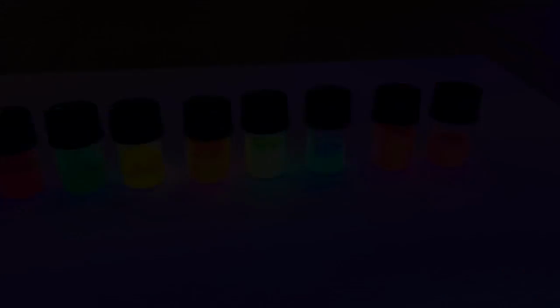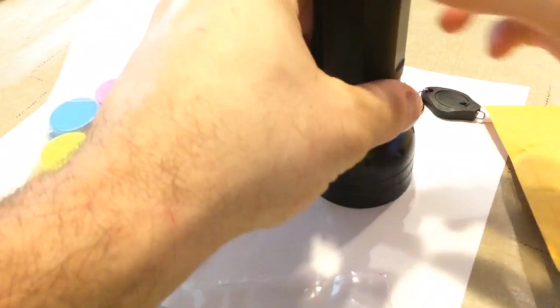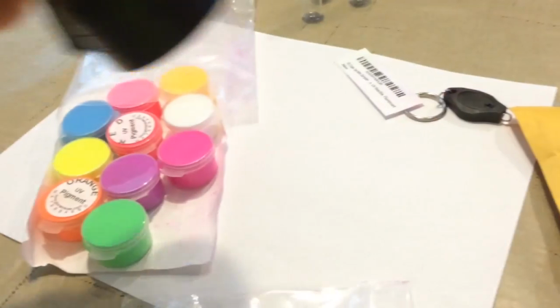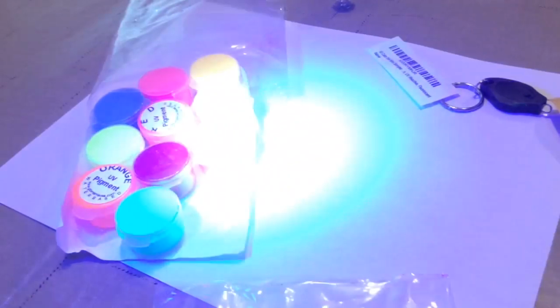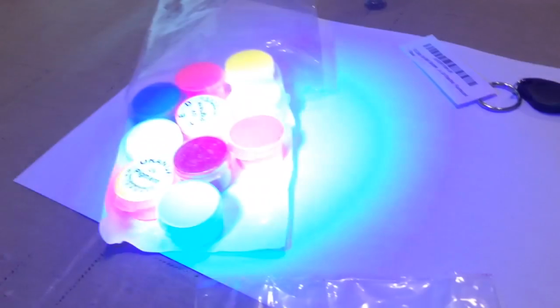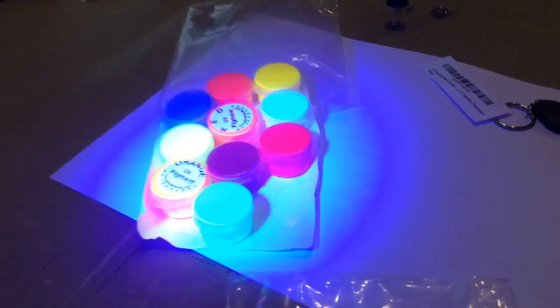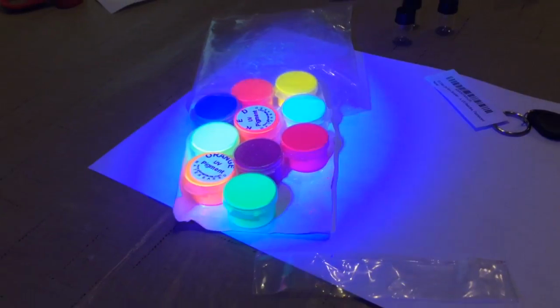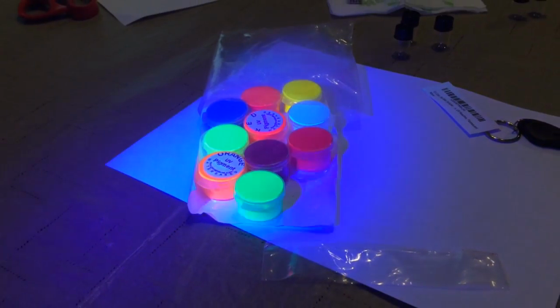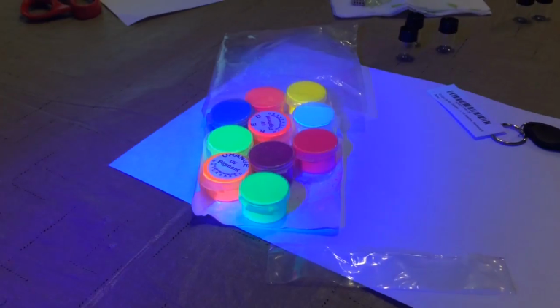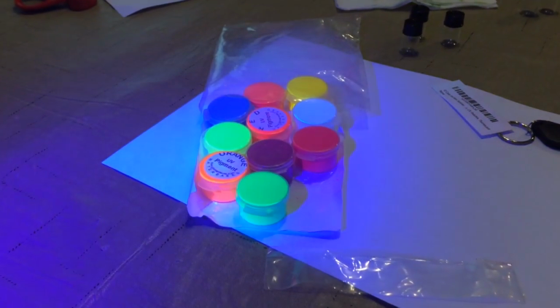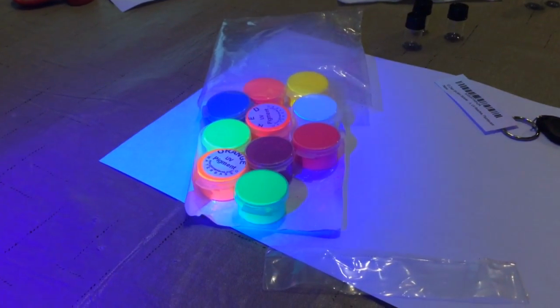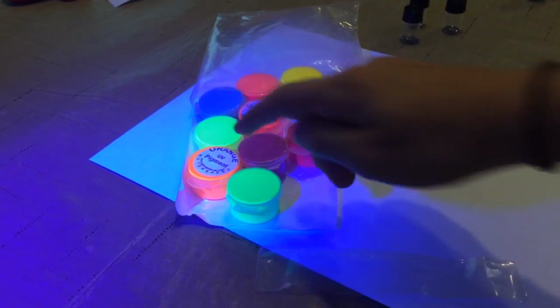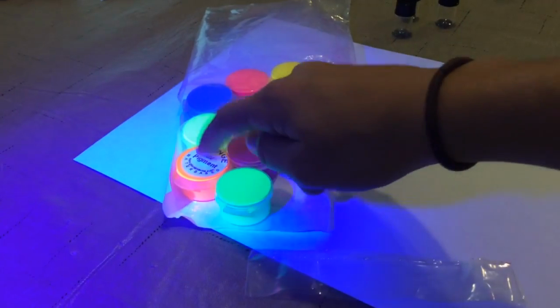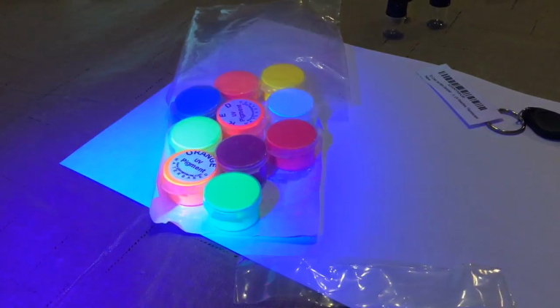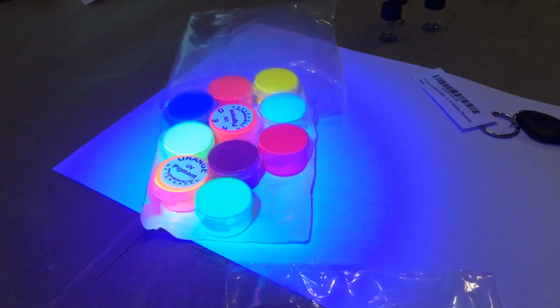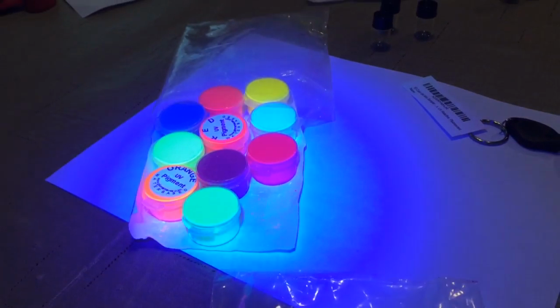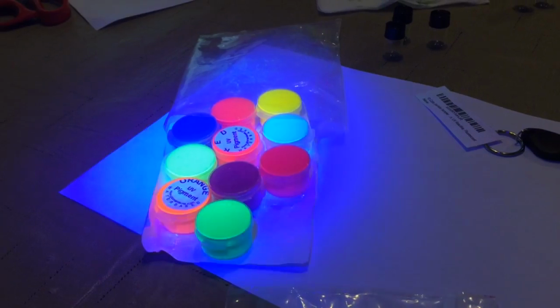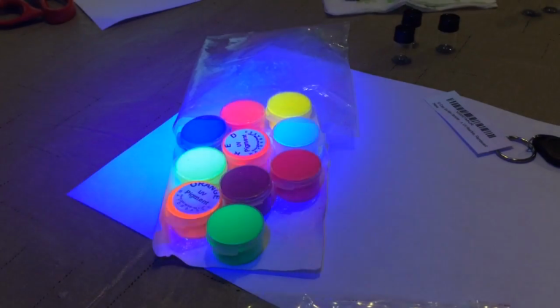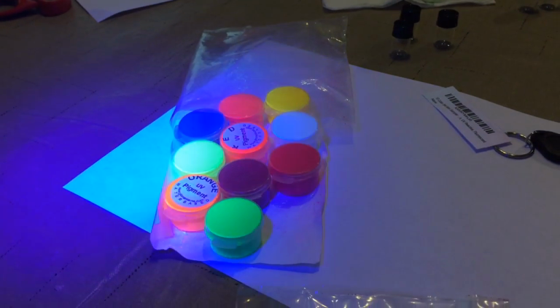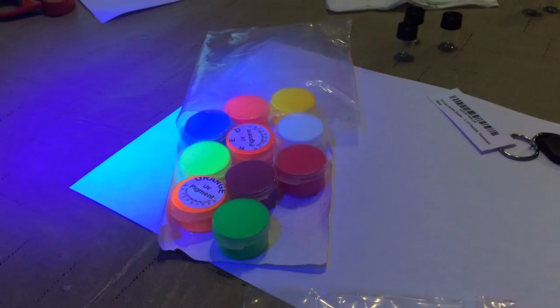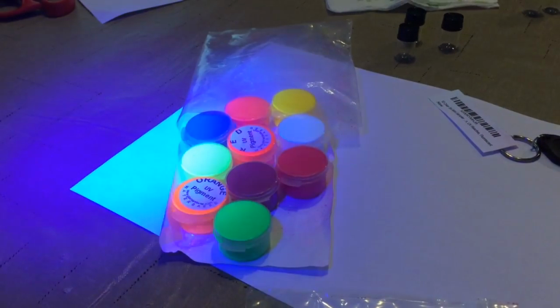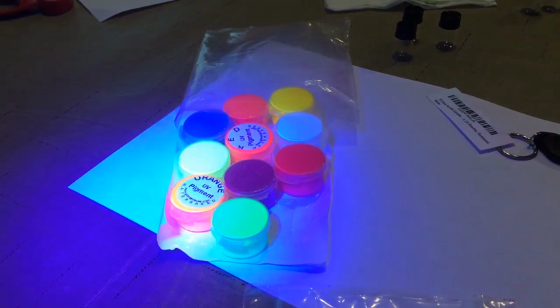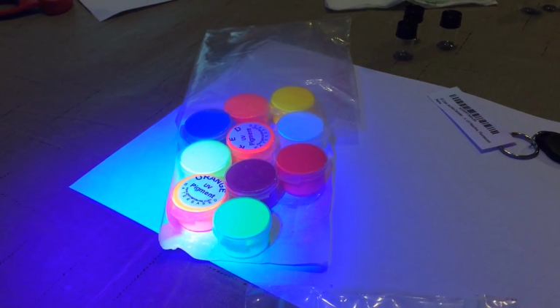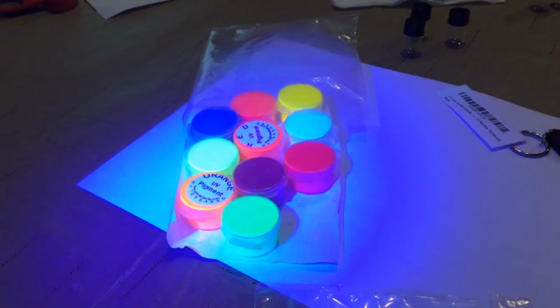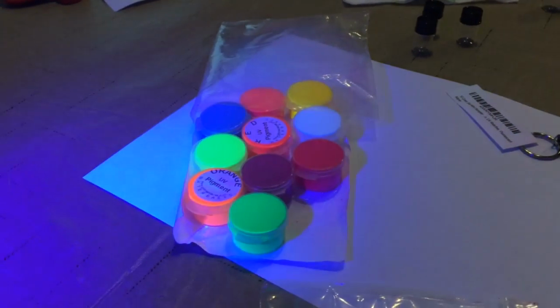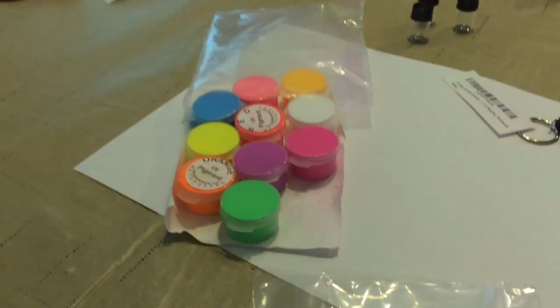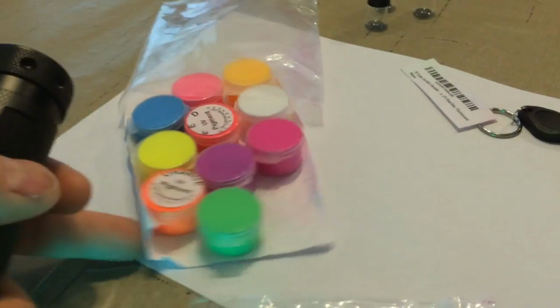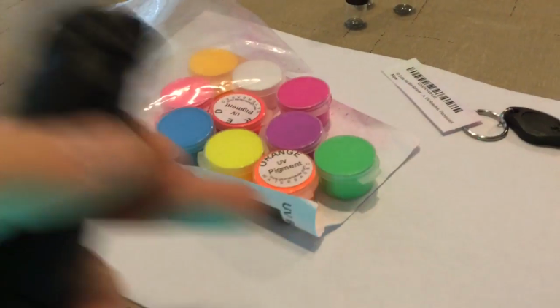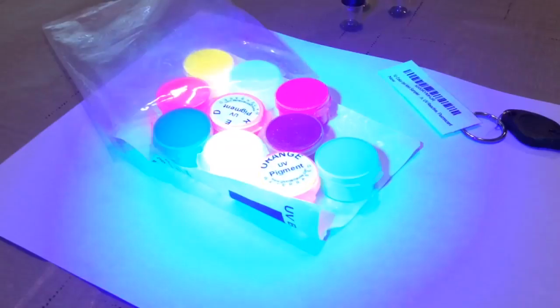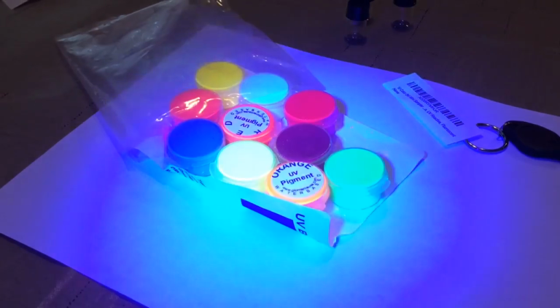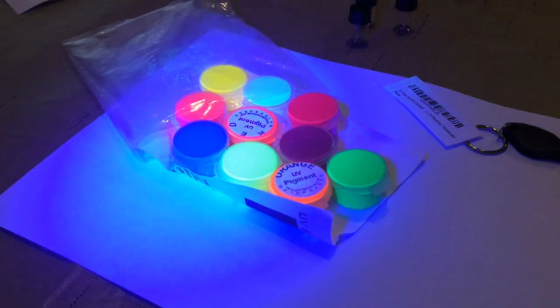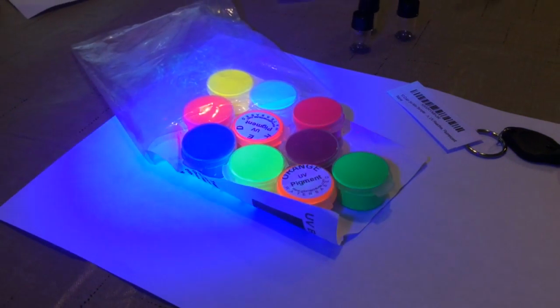Let's check it out with the bigger light. Whoa, that does glow pretty good! The white doesn't seem to glow very much, neither does the blue. All right, we'll have to open them up and check it out.